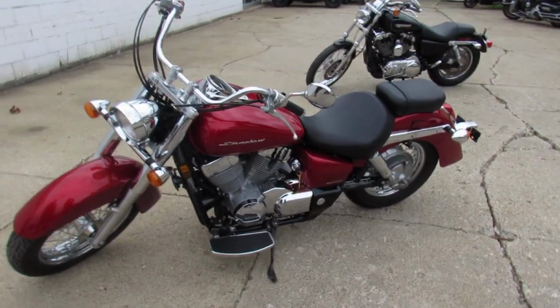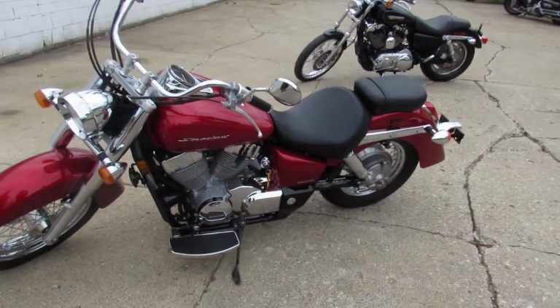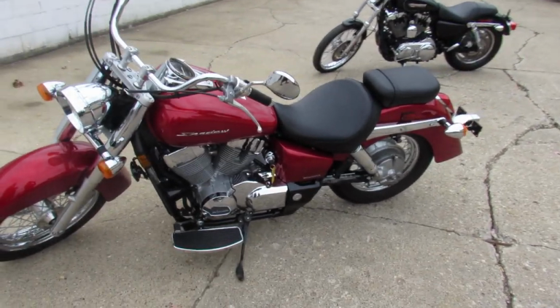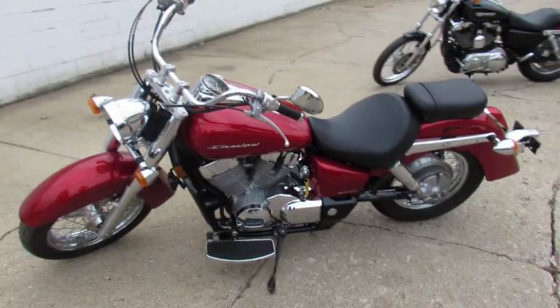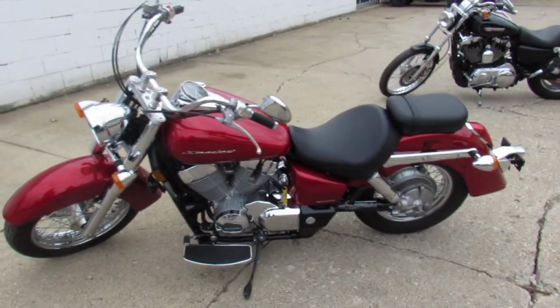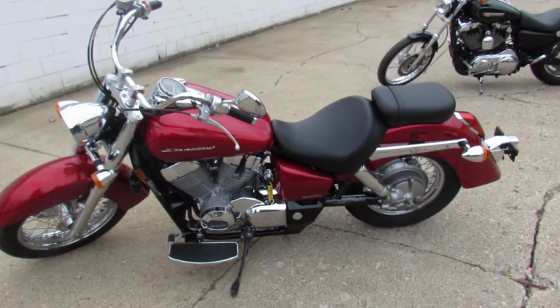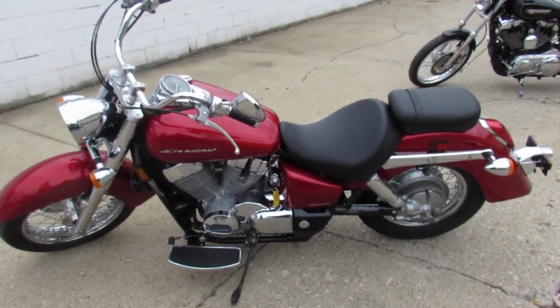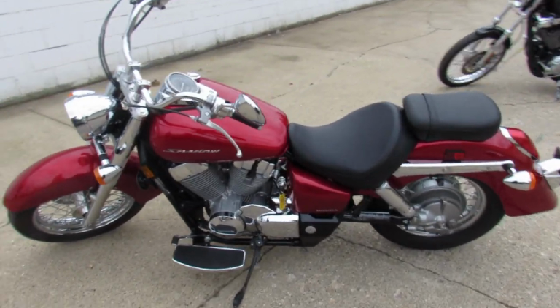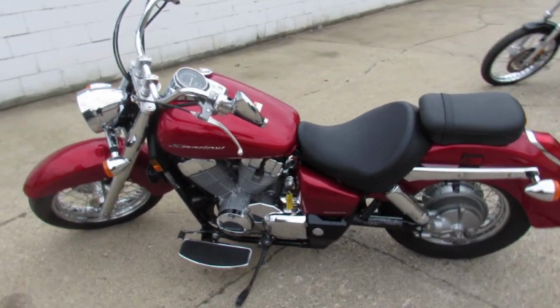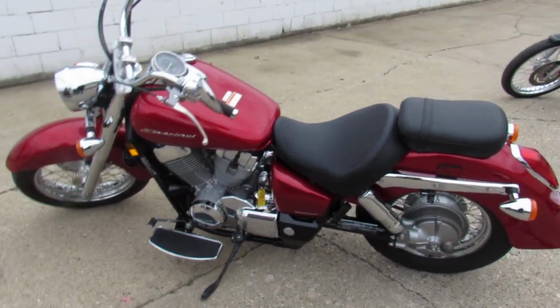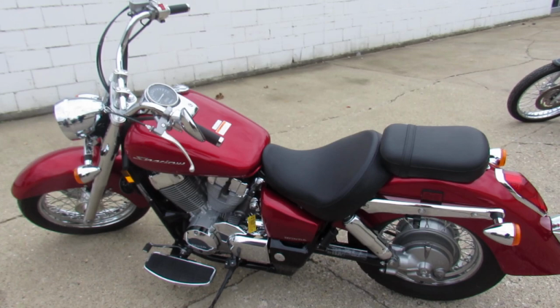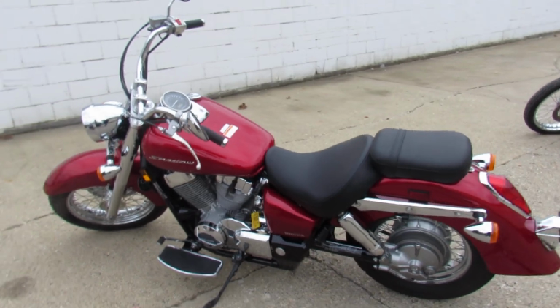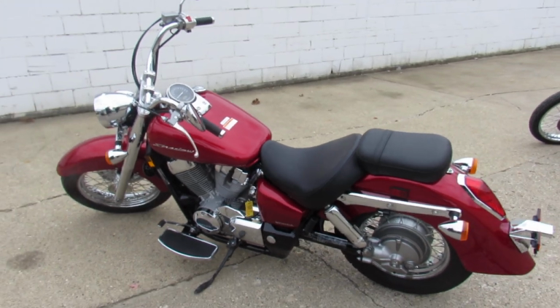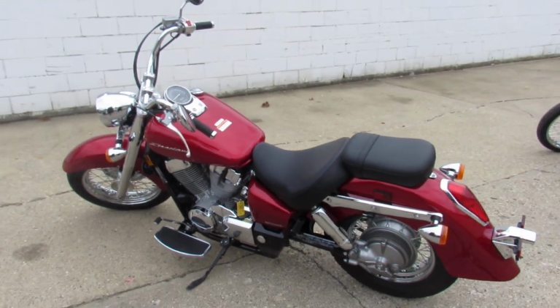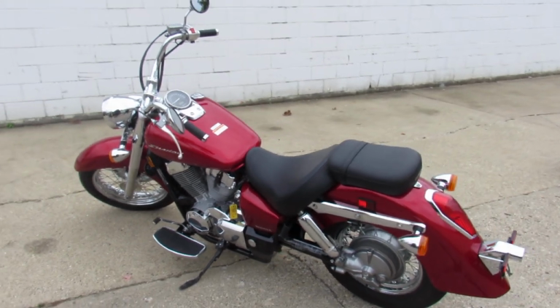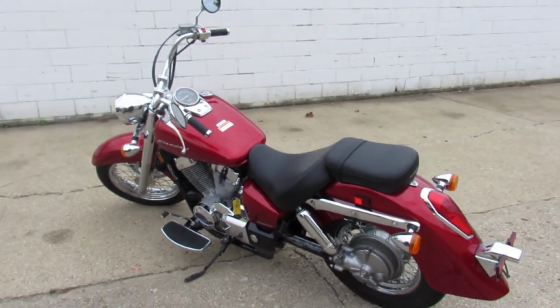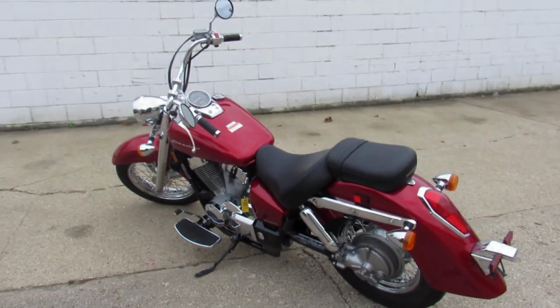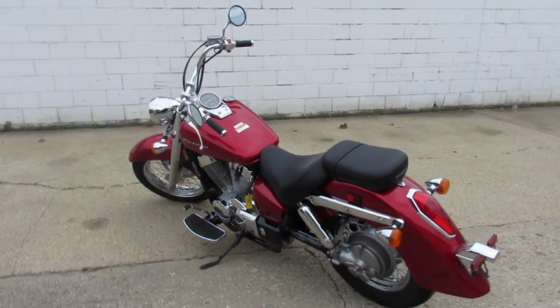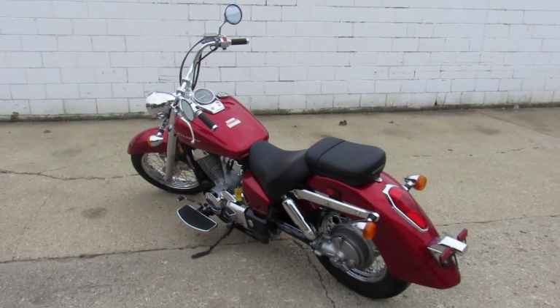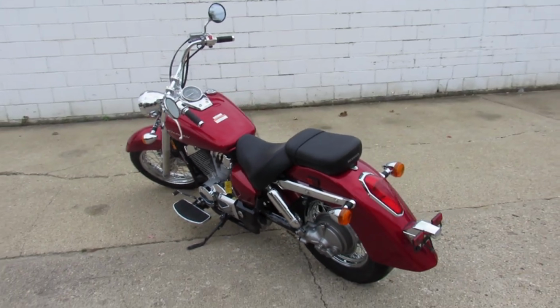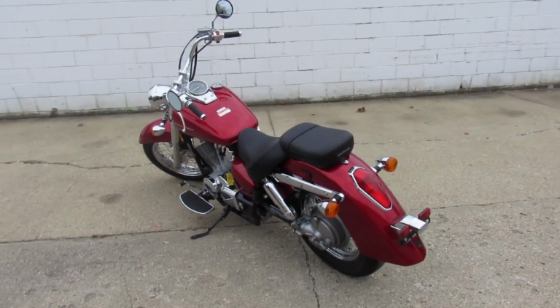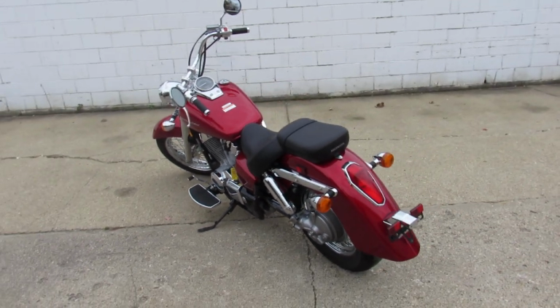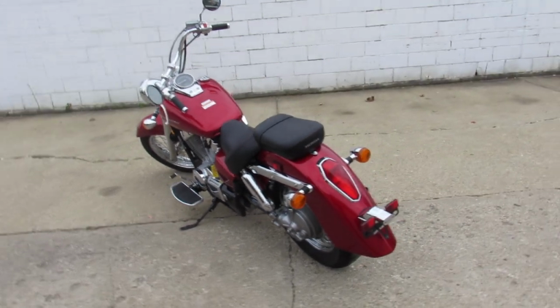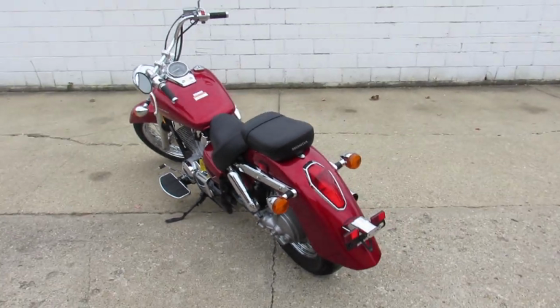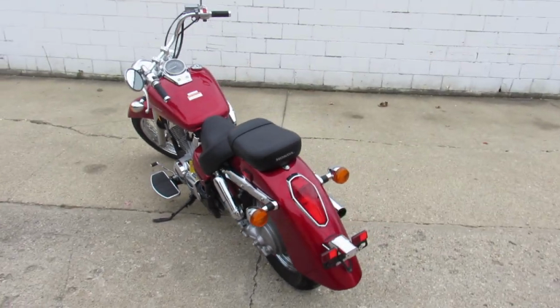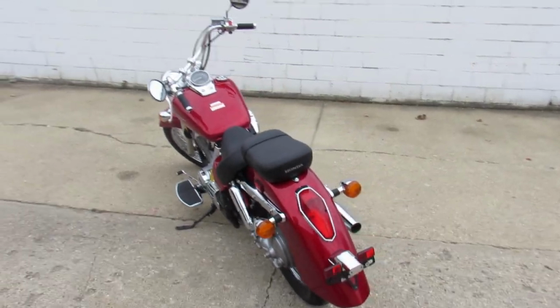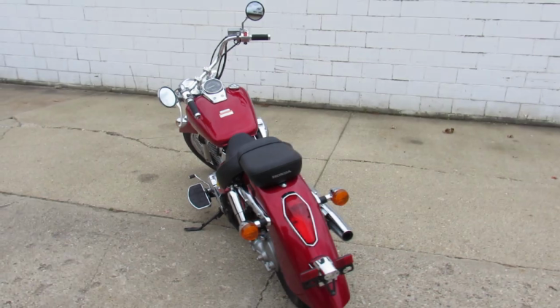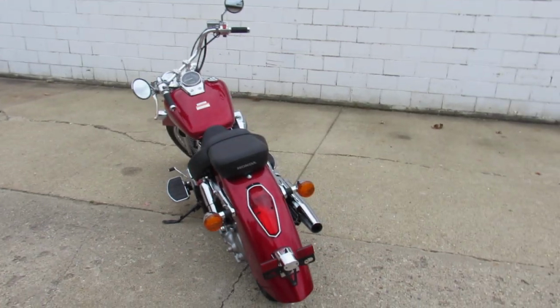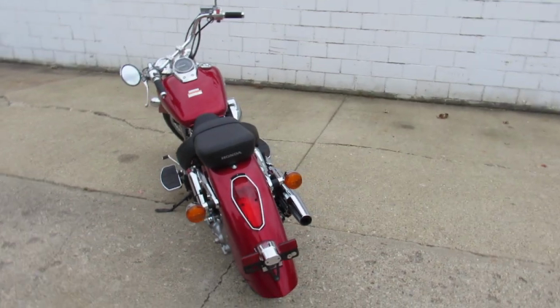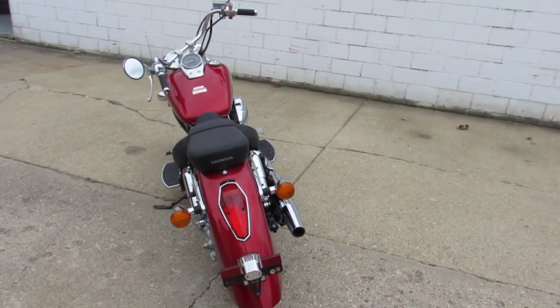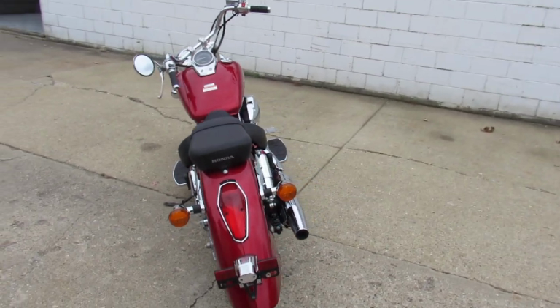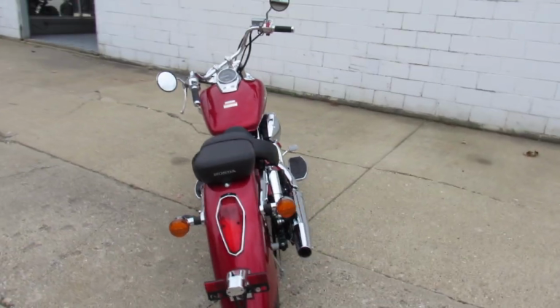It's candy apple red paint, tons of chrome, just a sharp bike — just serviced at the dealership. Honda factory dealership here, inspected, certified, and includes a 1-year warranty guys.